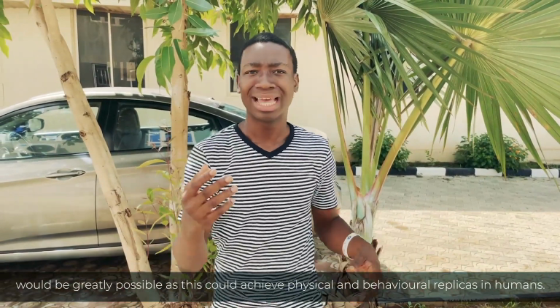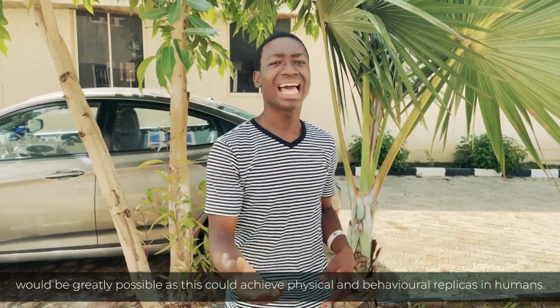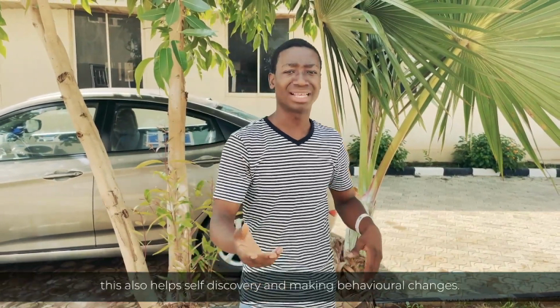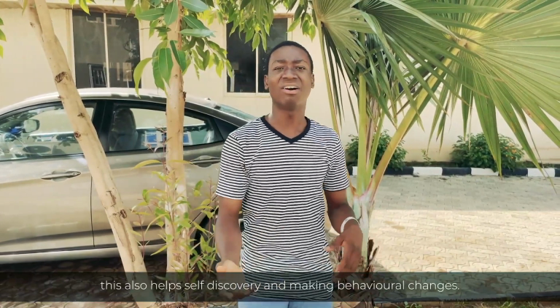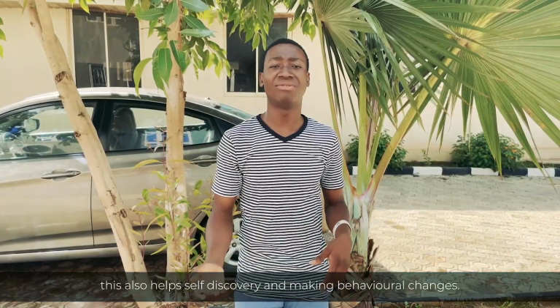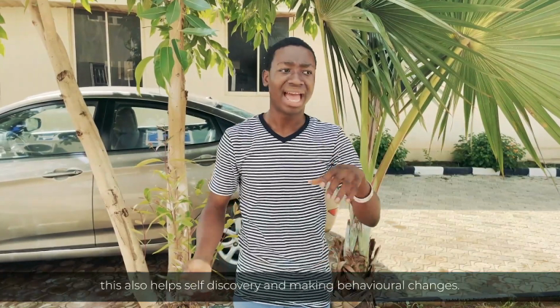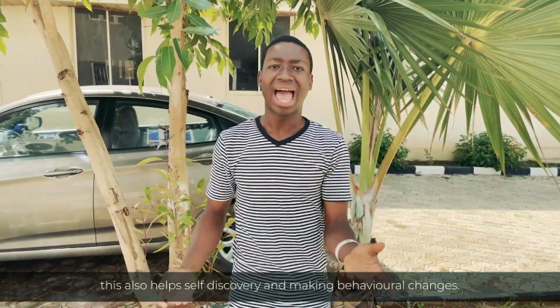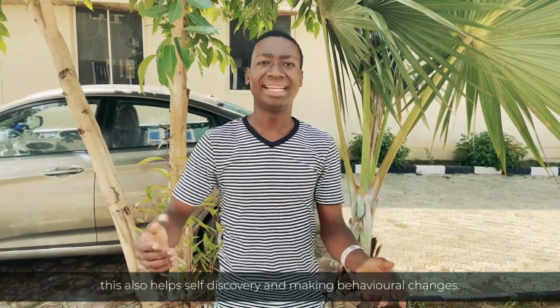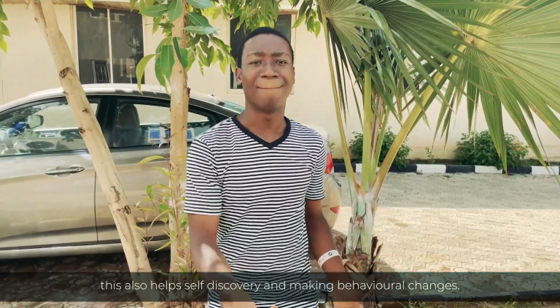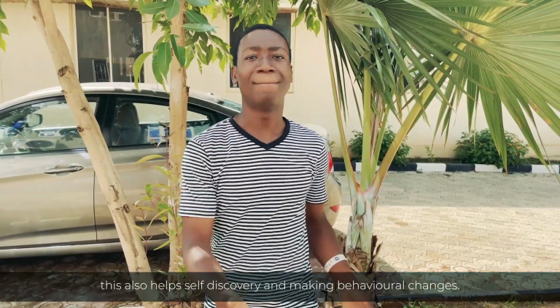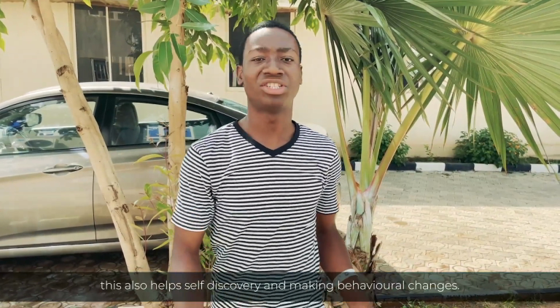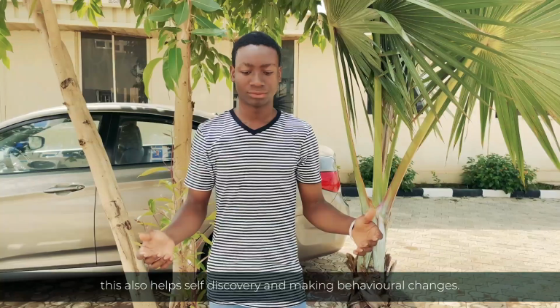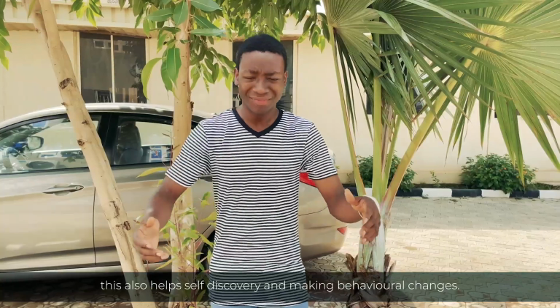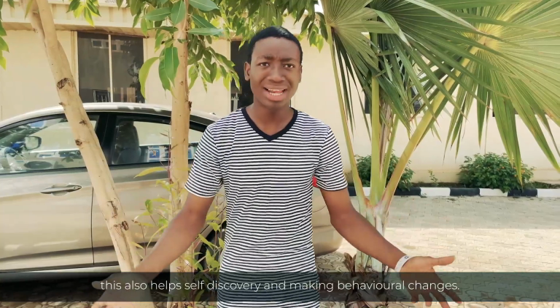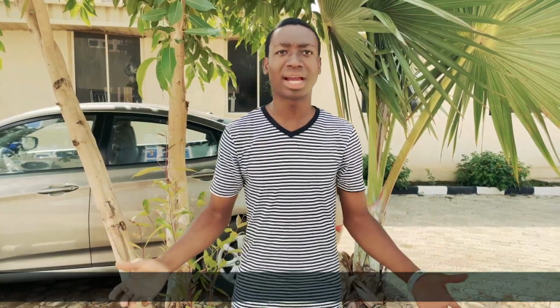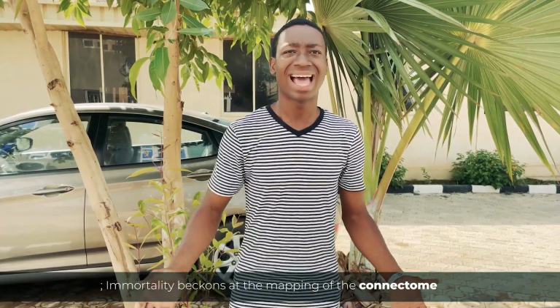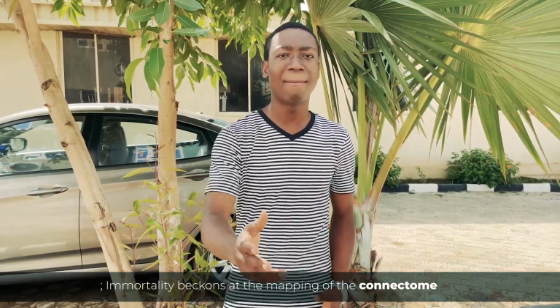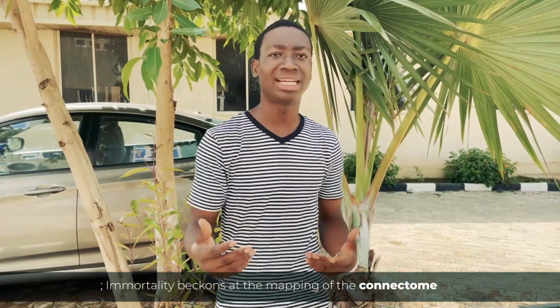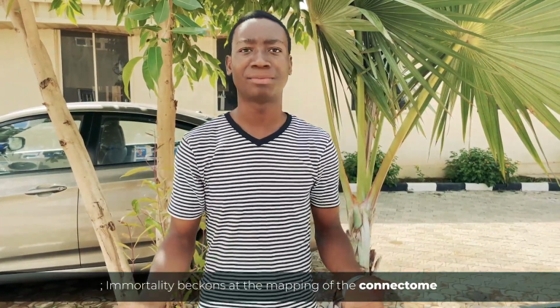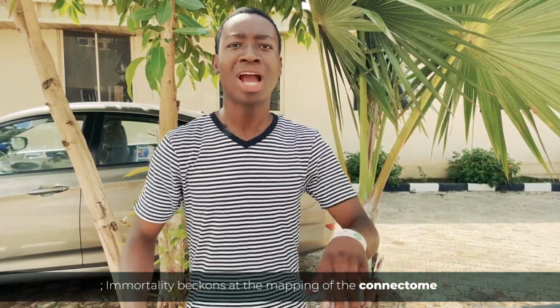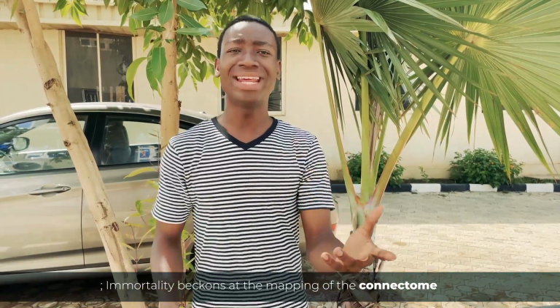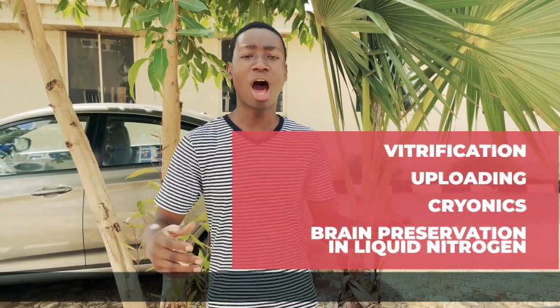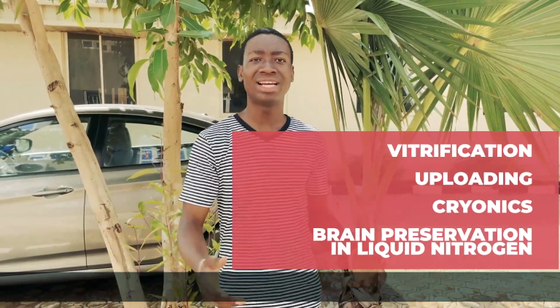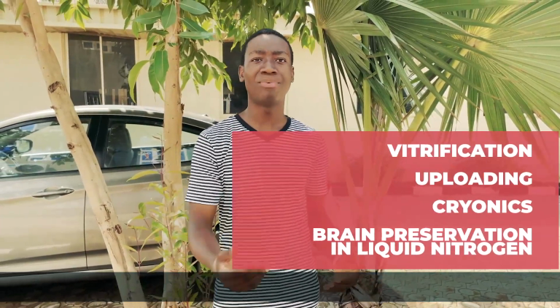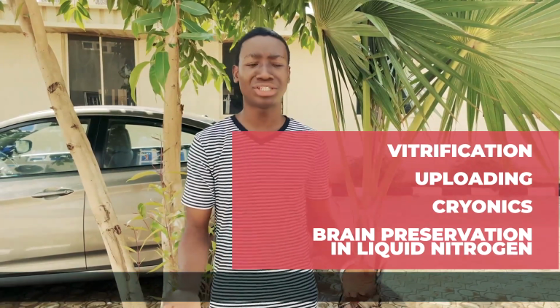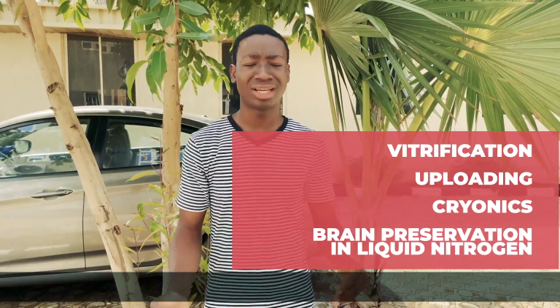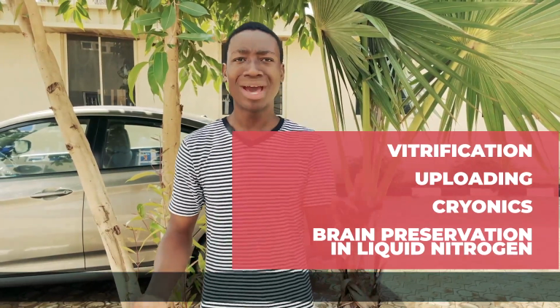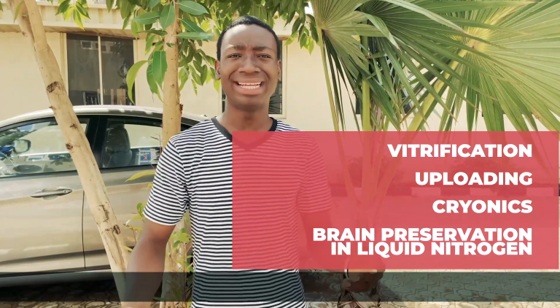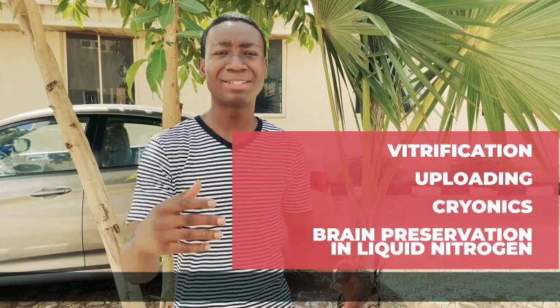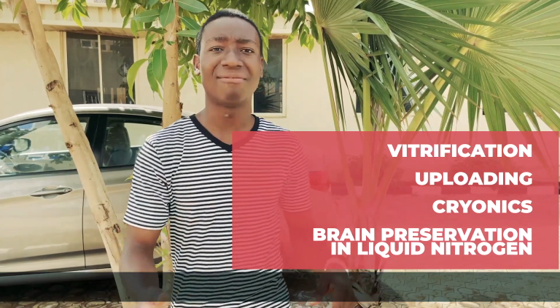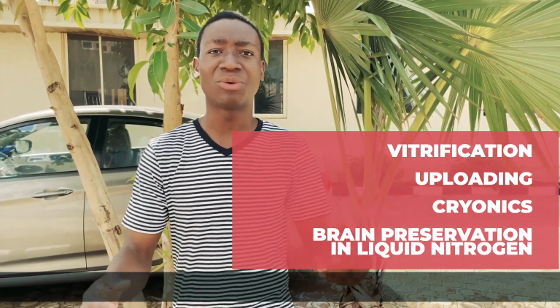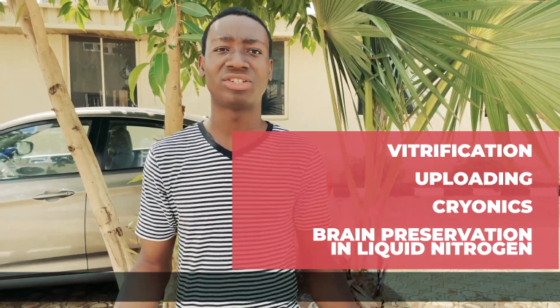This helps self-discovery and making behavioral changes. Immortality beckons at the mapping of the connectome. Cryonics, also known as brain preservation, involves preserving the brain in liquid nitrogen.